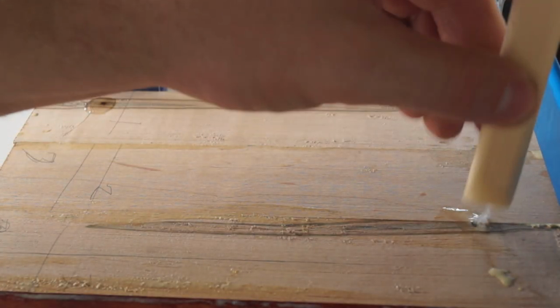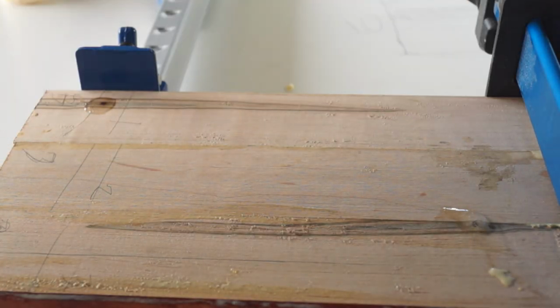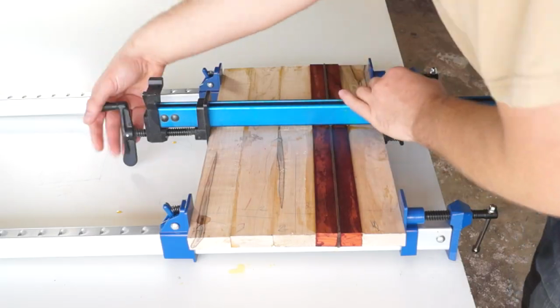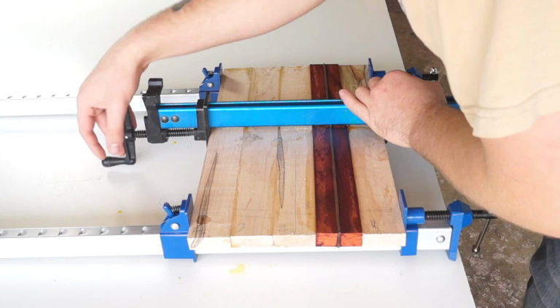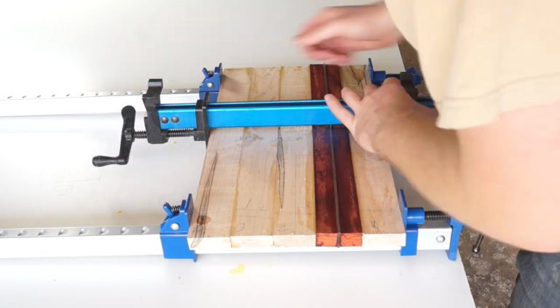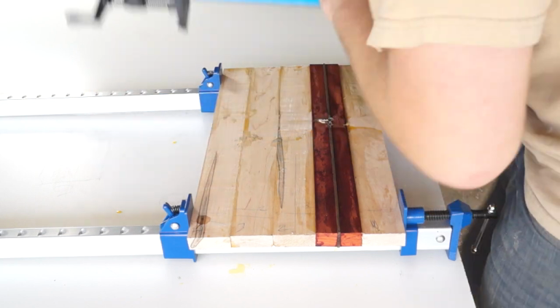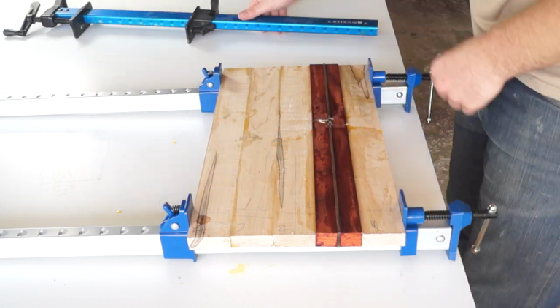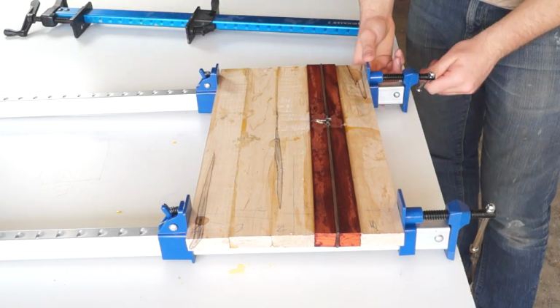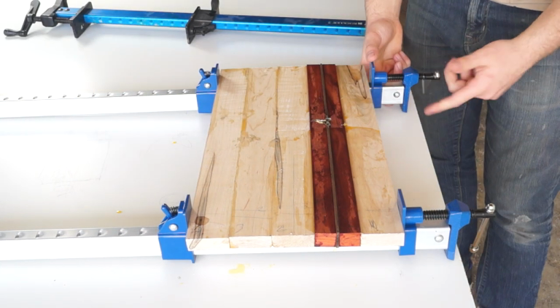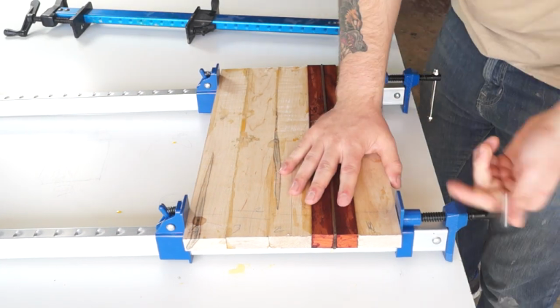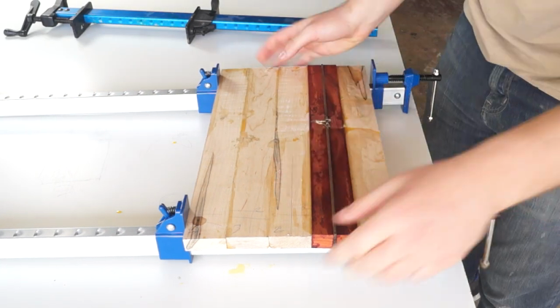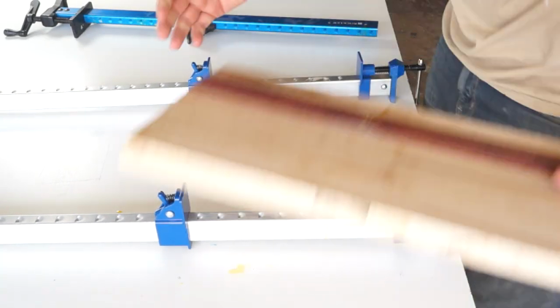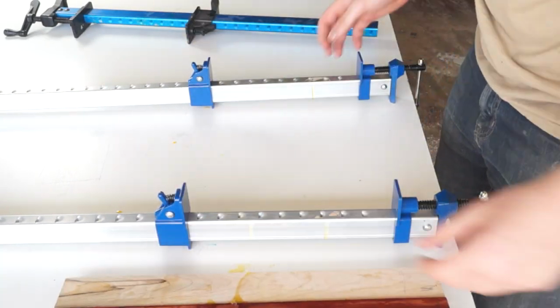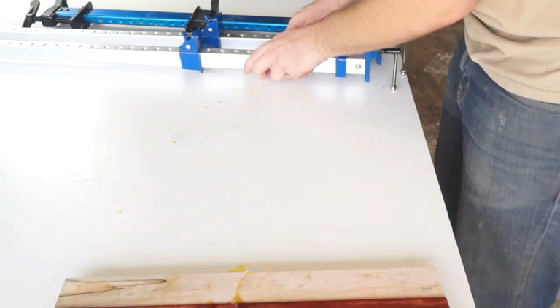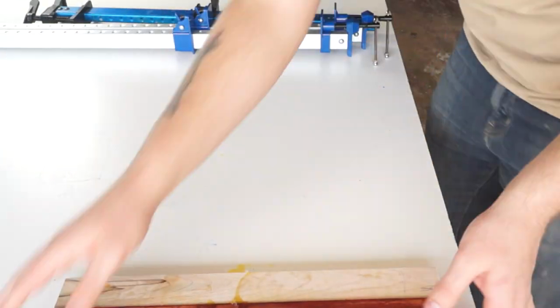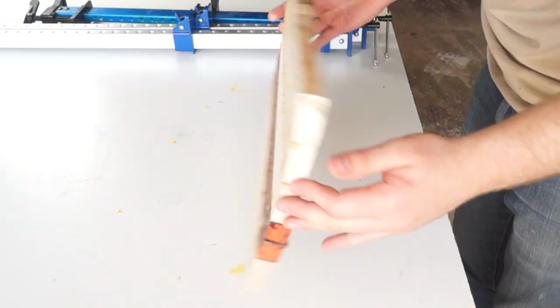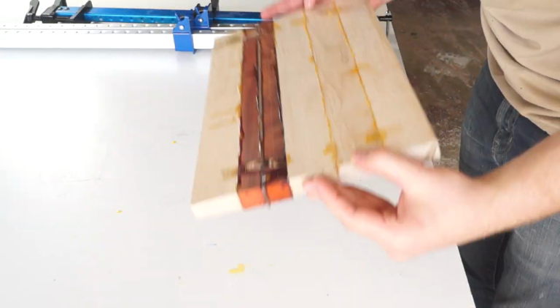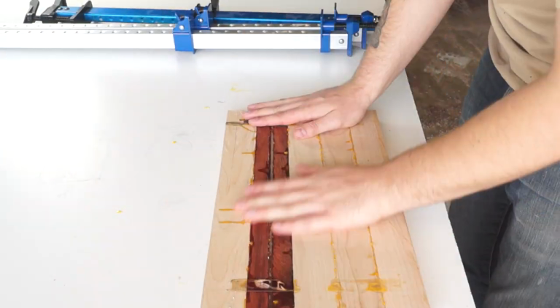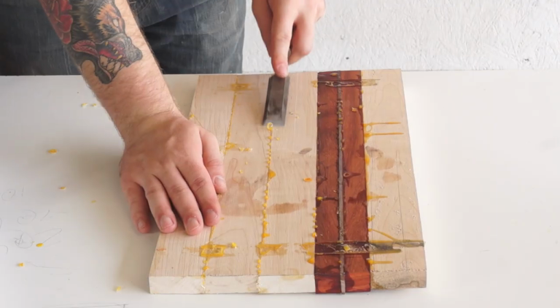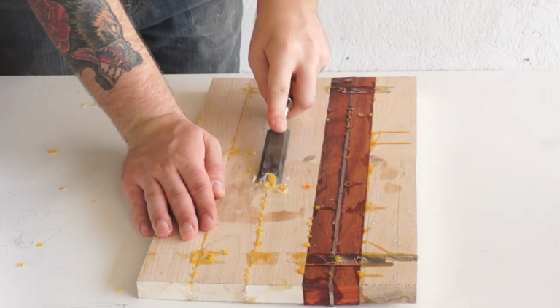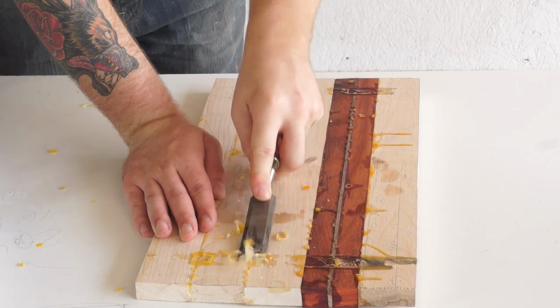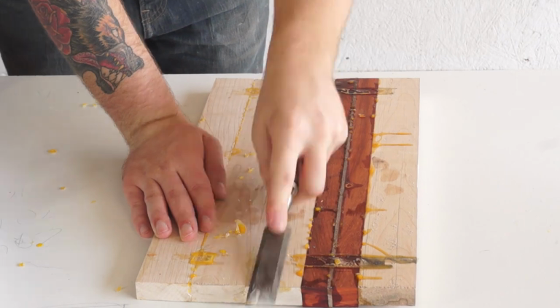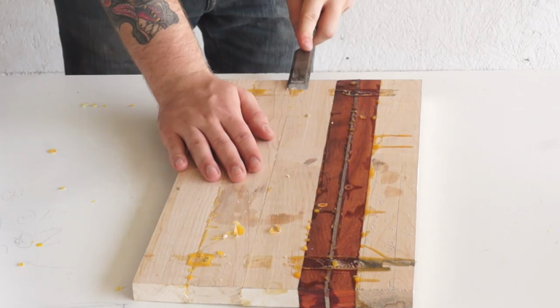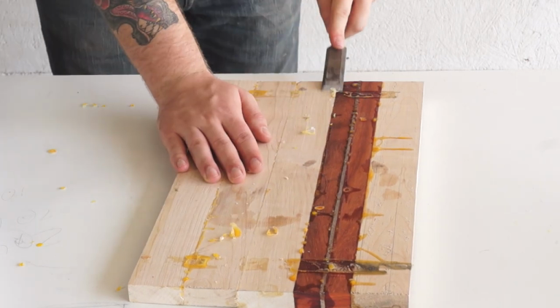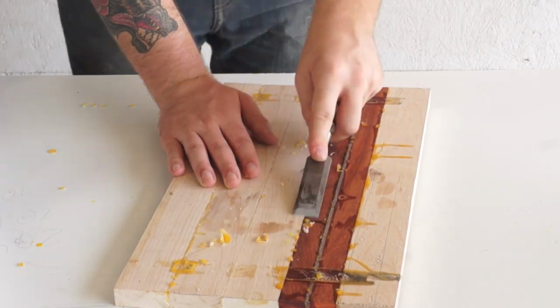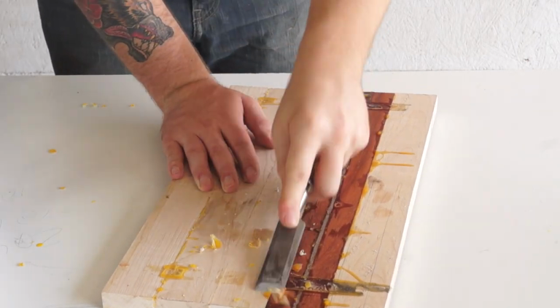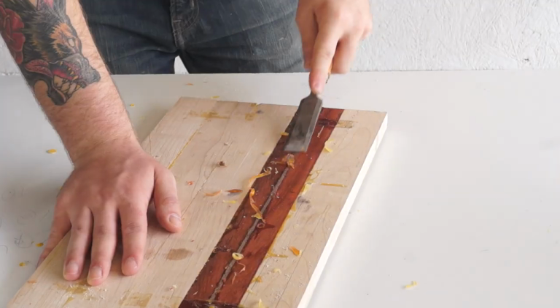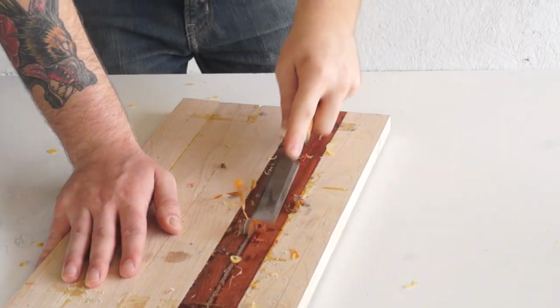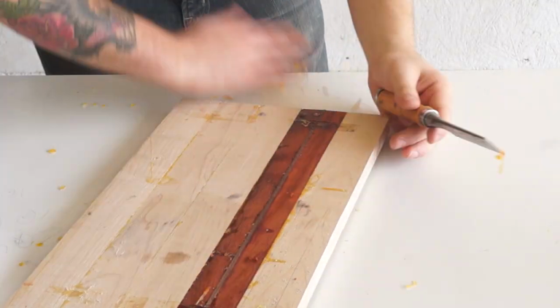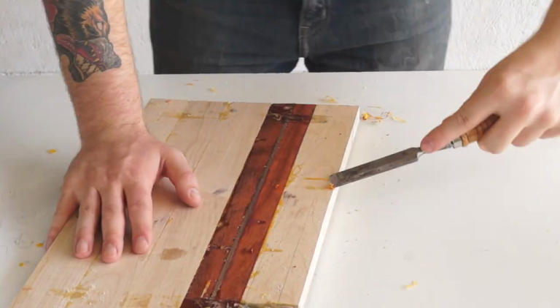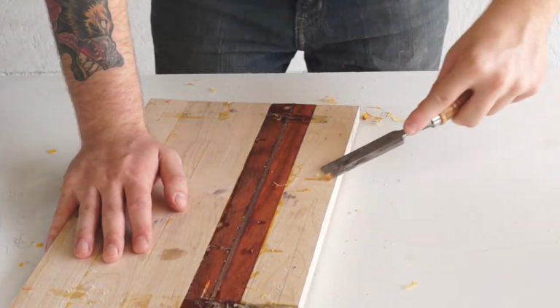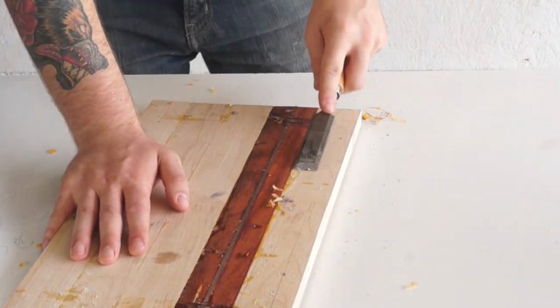Once the board dried I took it out of the clamps and cleaned up the glue squeeze-out from the bottom. This doesn't have to be perfect — you just want to get all those big bumps out of there.